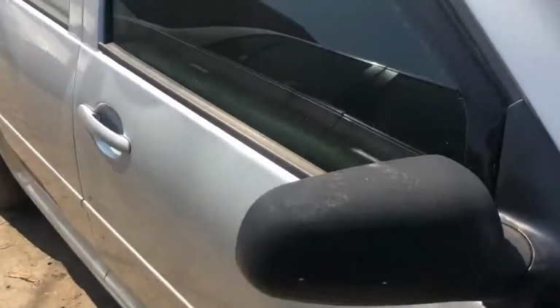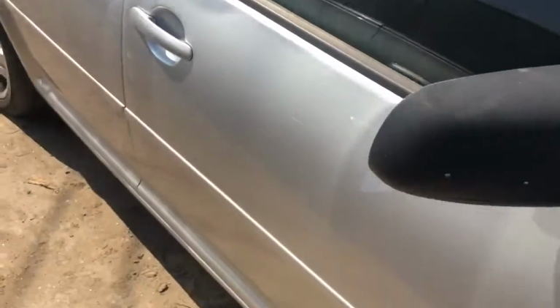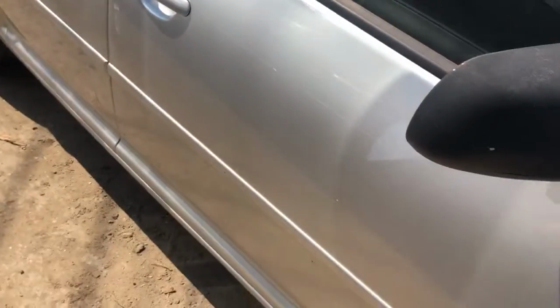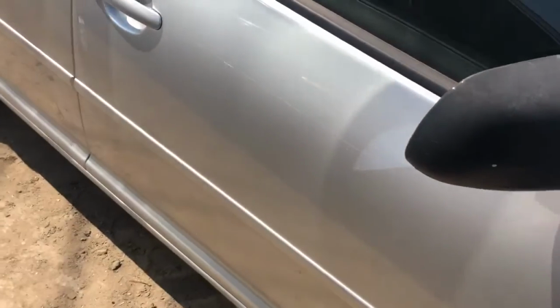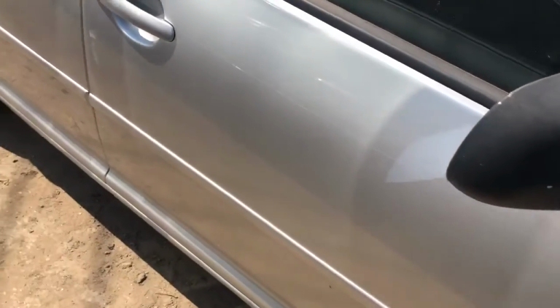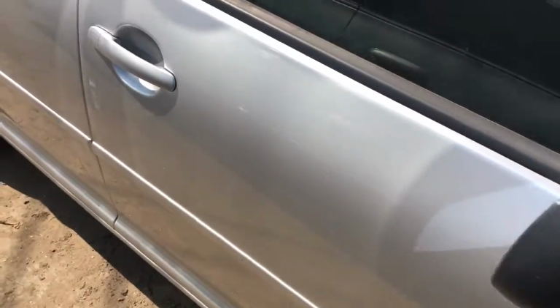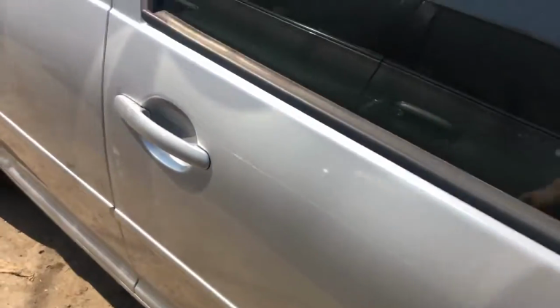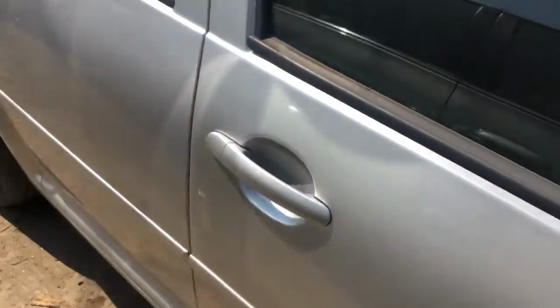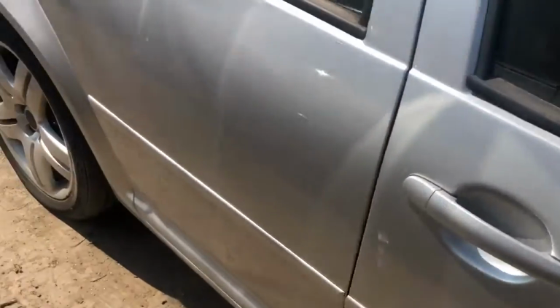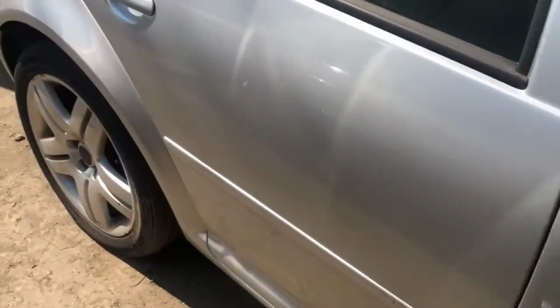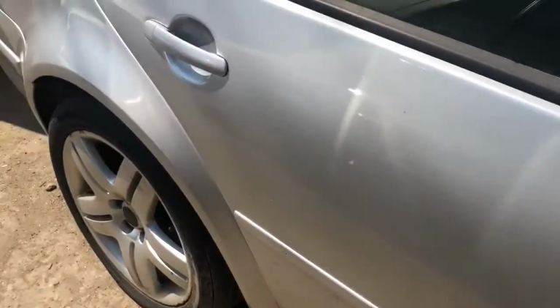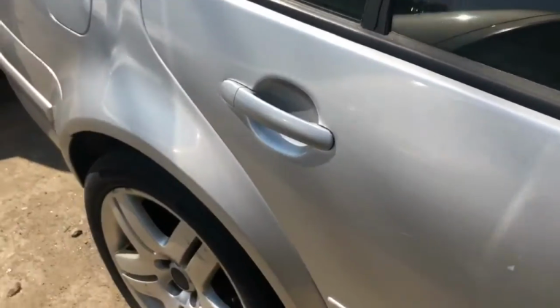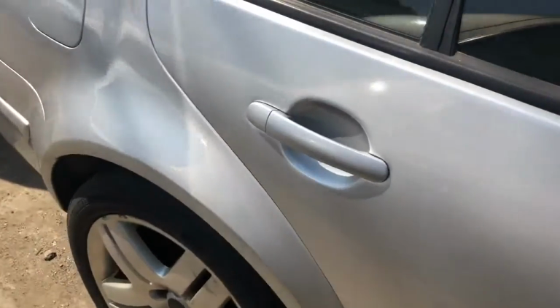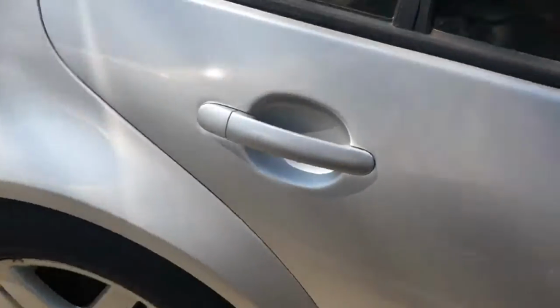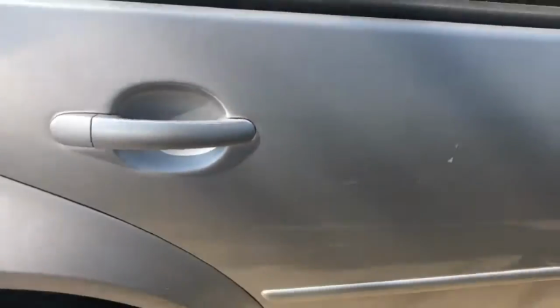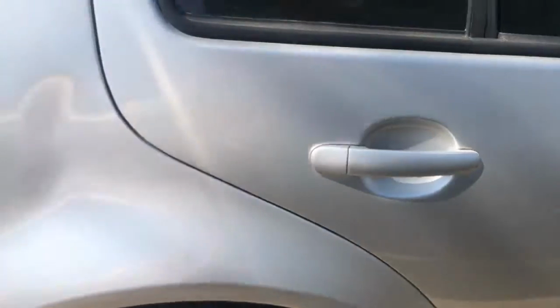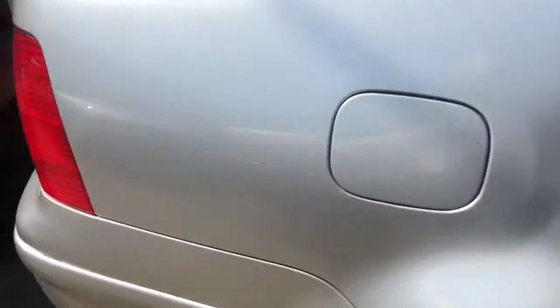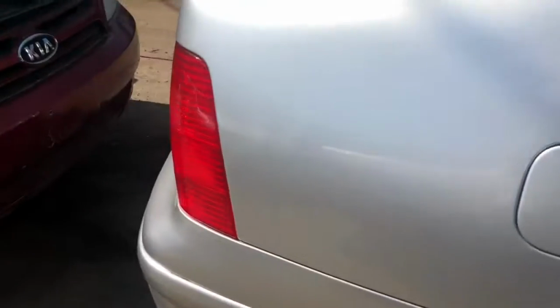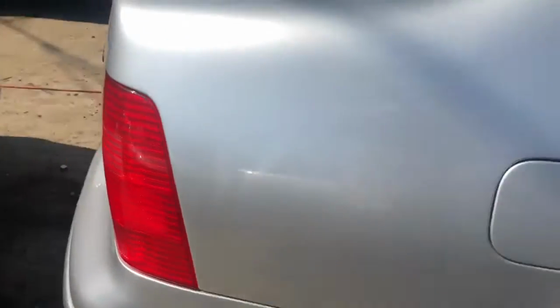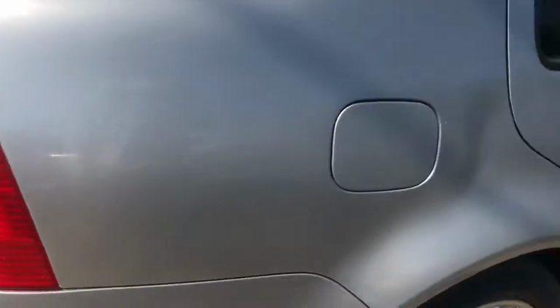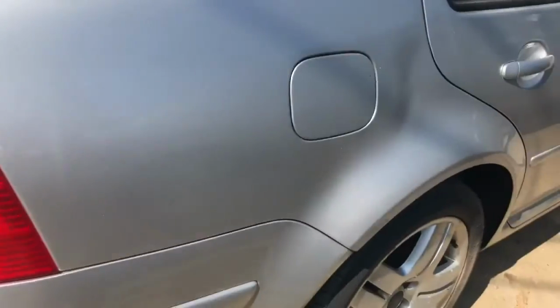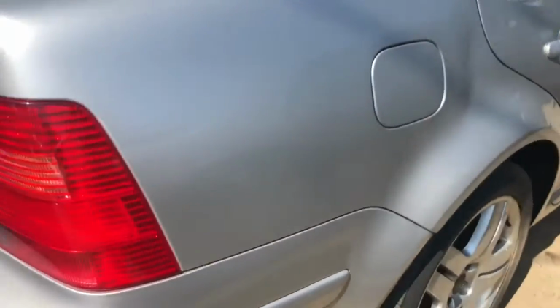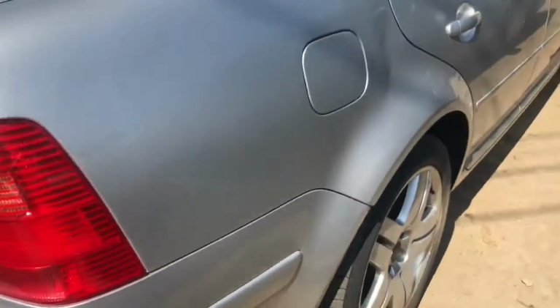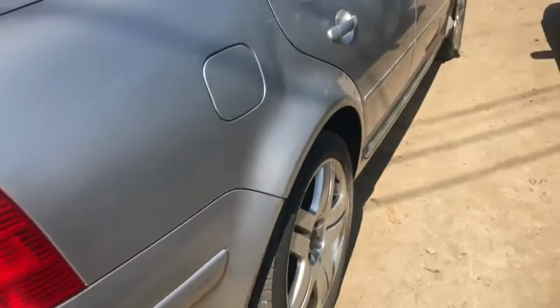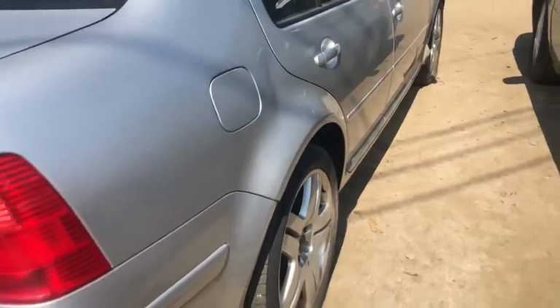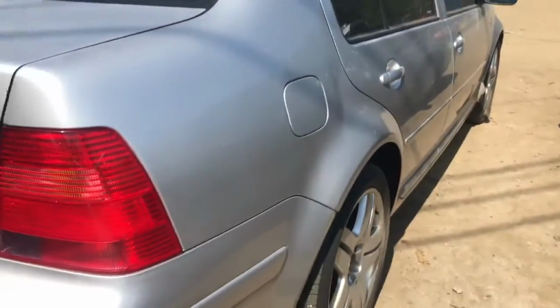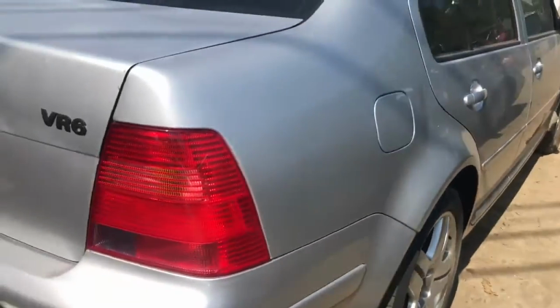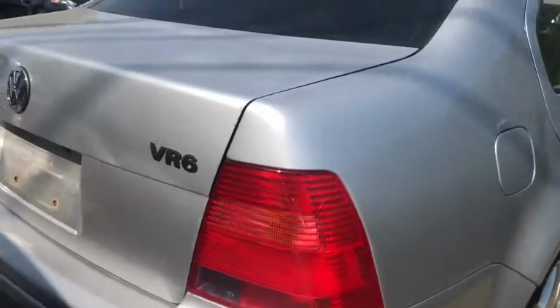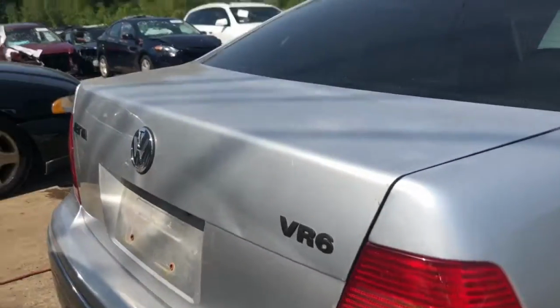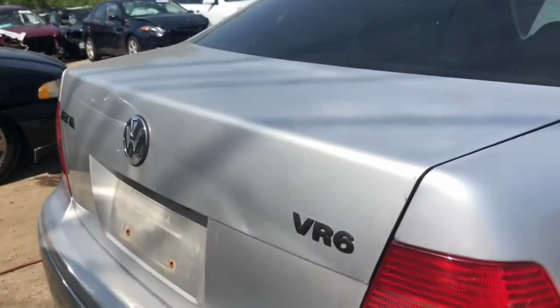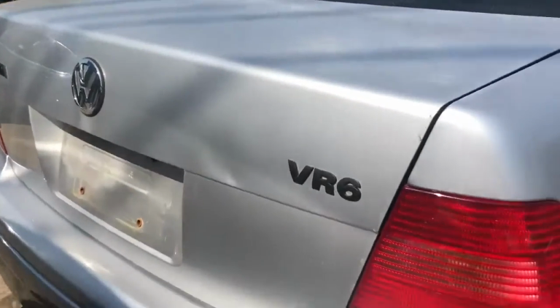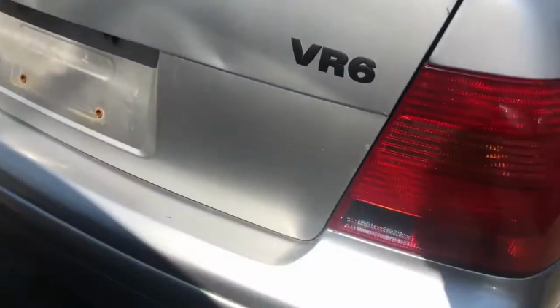Front door looks pretty good. Rear door has a couple of scratches. Good quarter. Good tail light. Good lid.